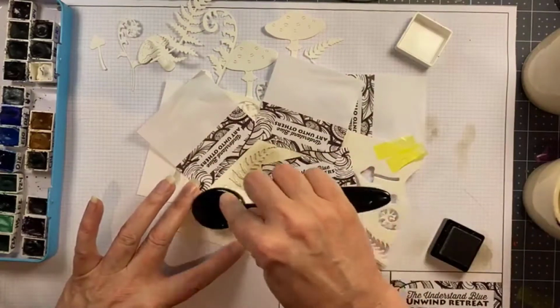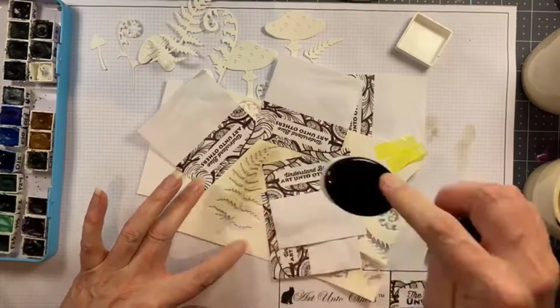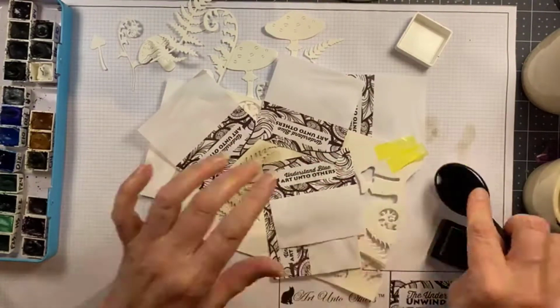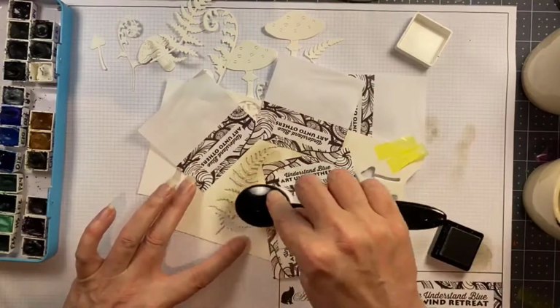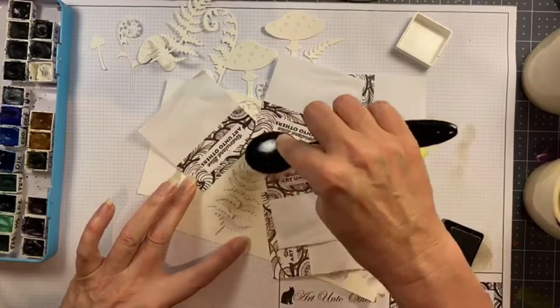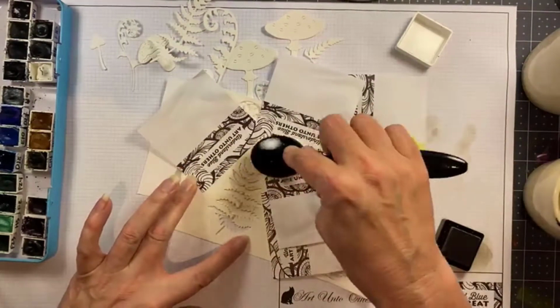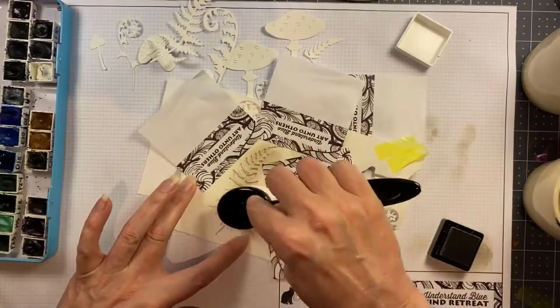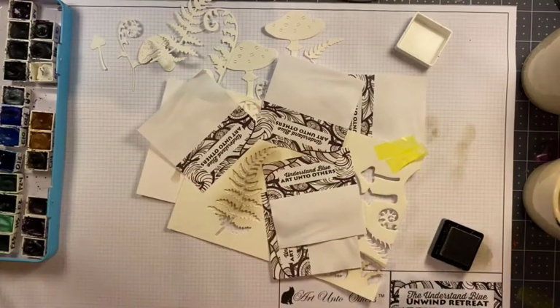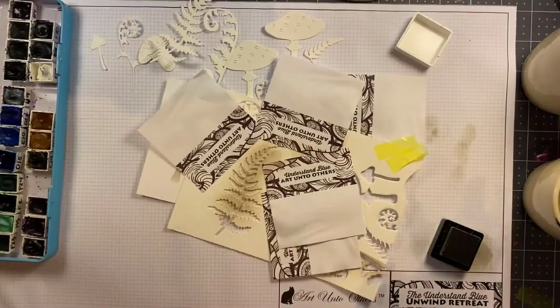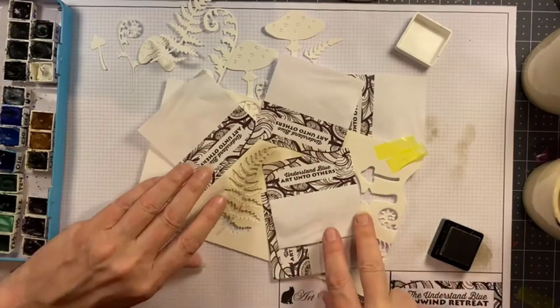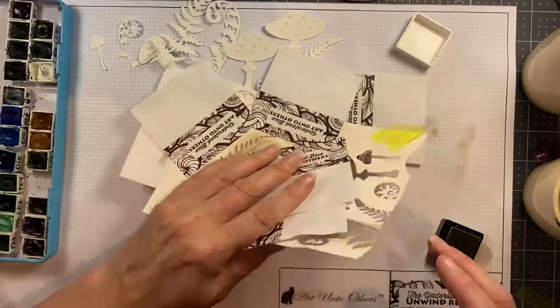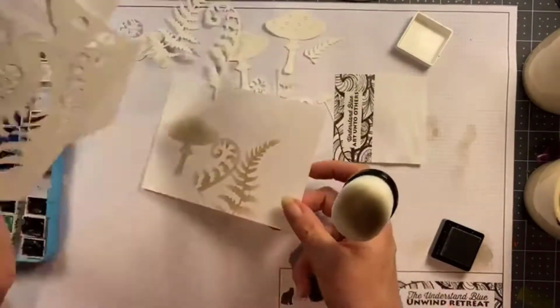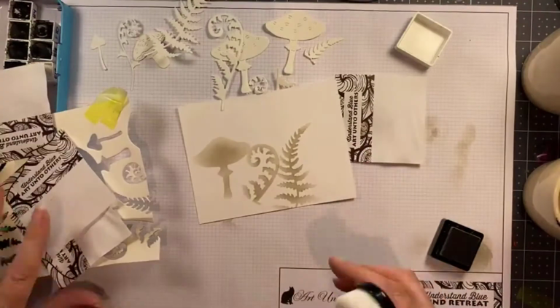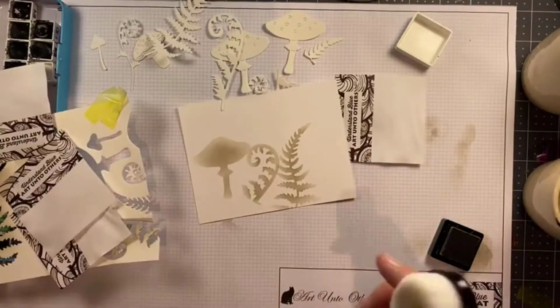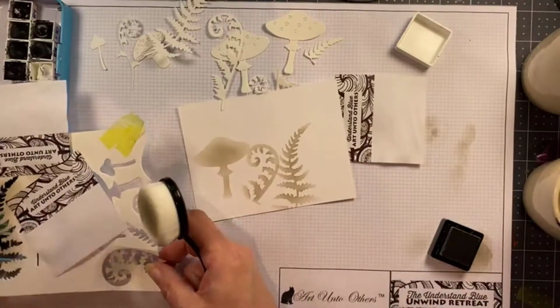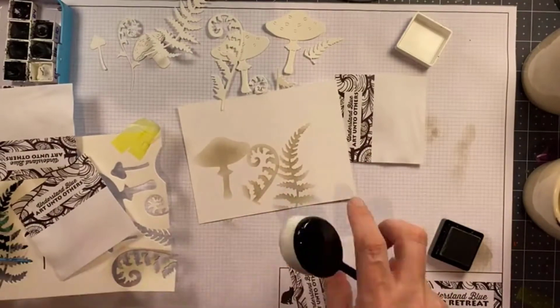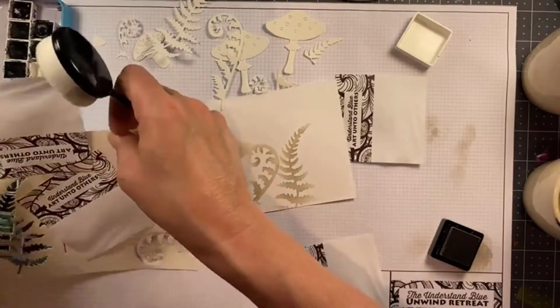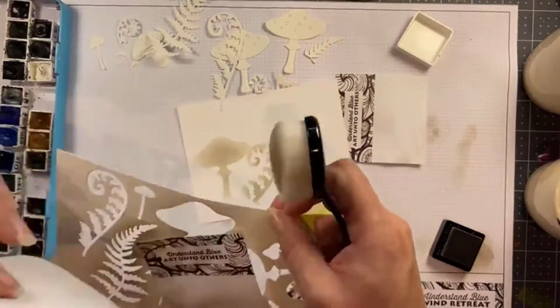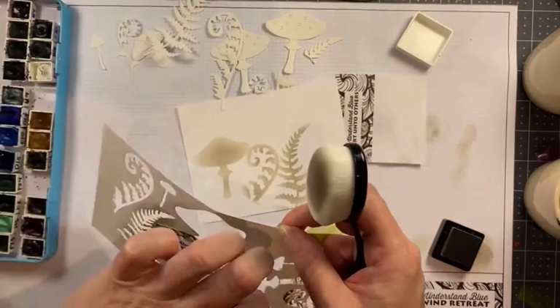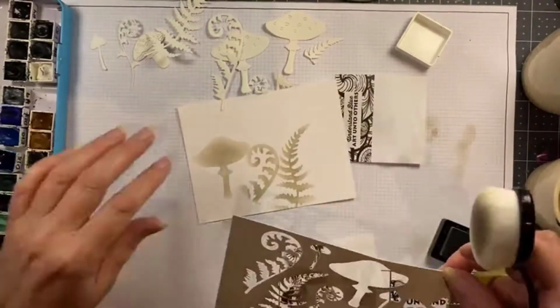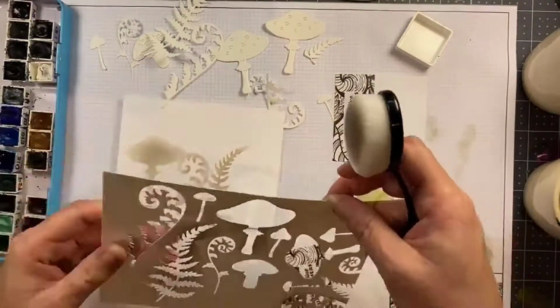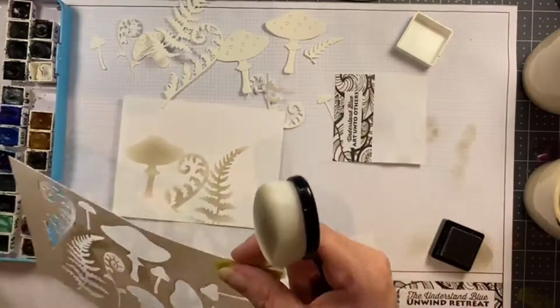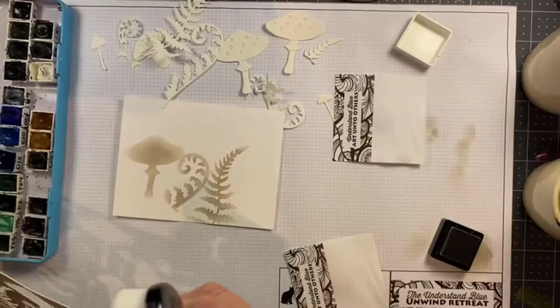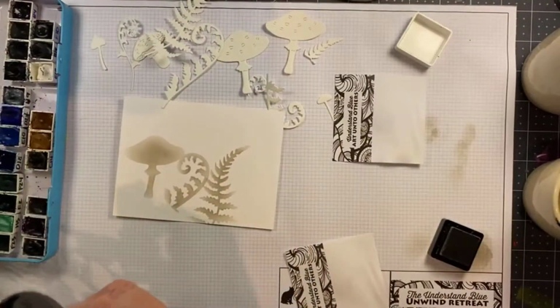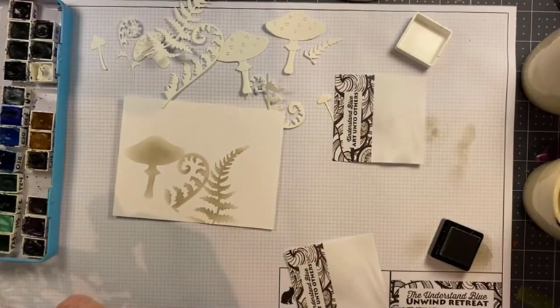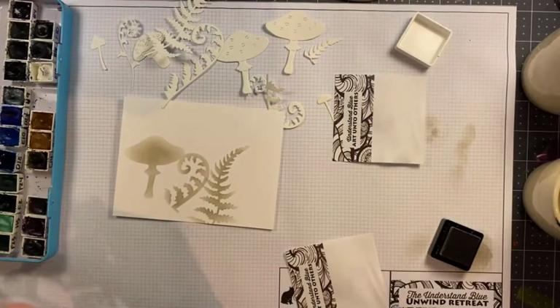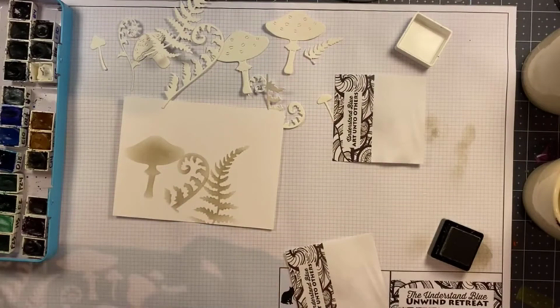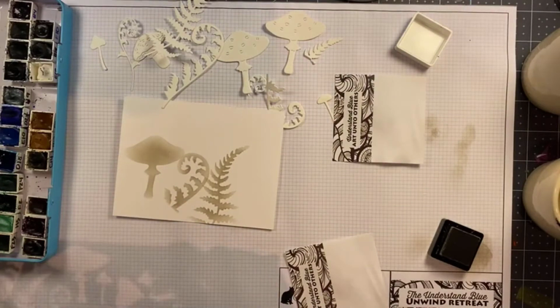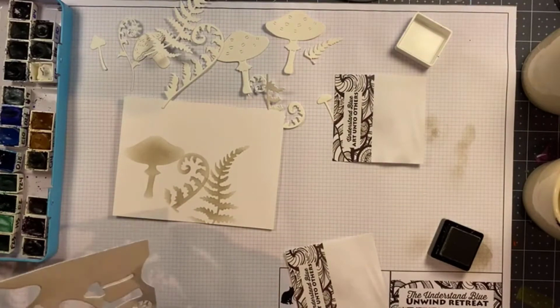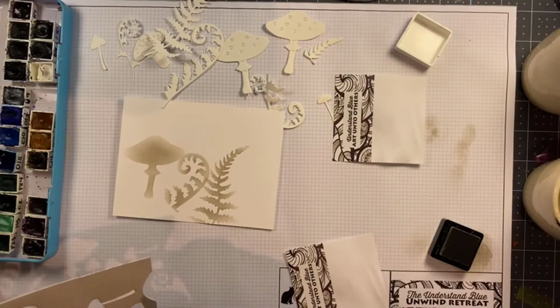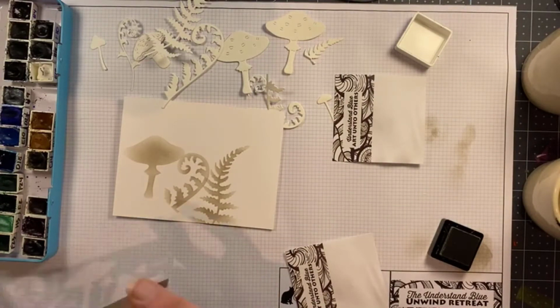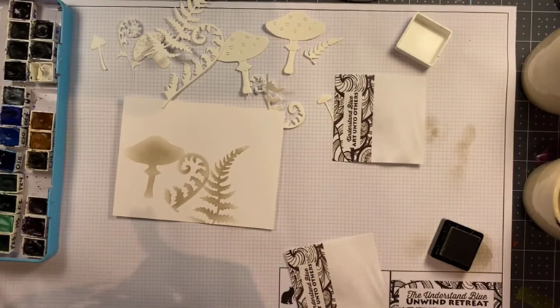You can reuse these post-it notes over and over again, and you can also just stick those in your stamp pocket with your homemade stencil as well.